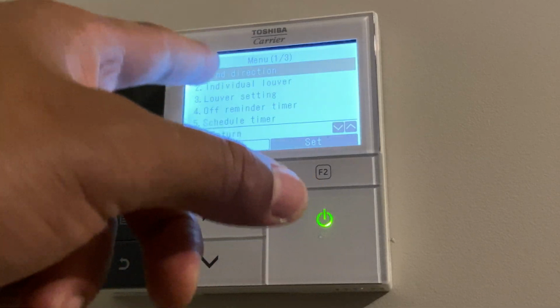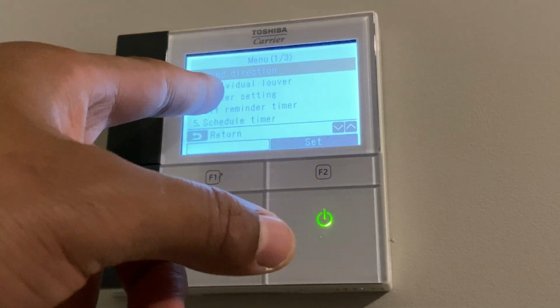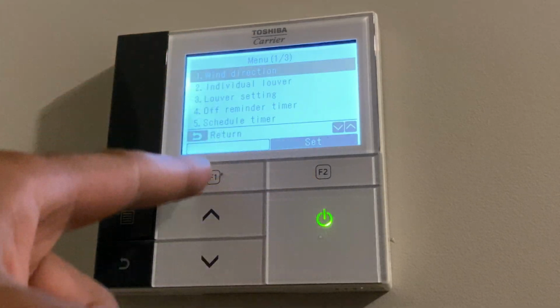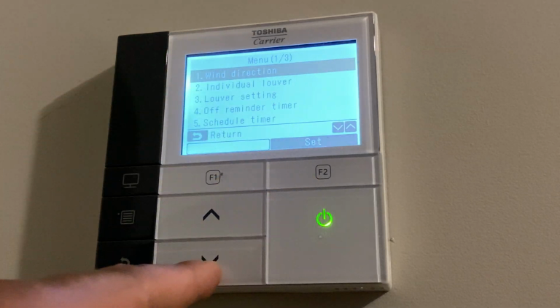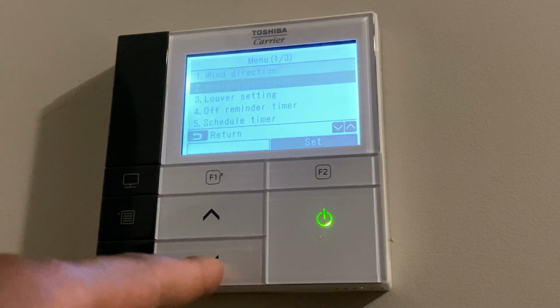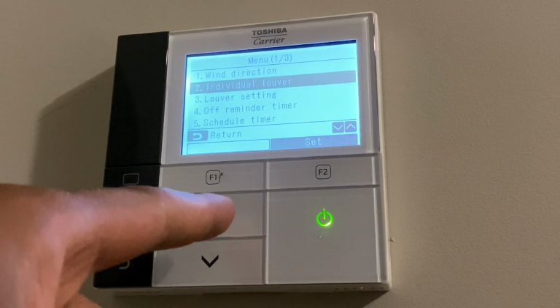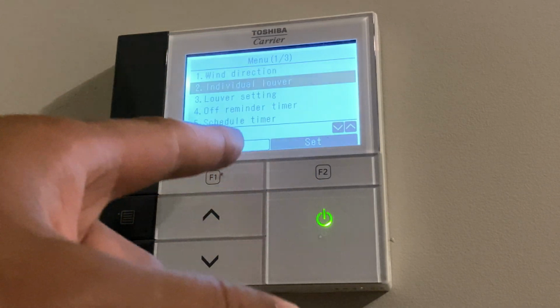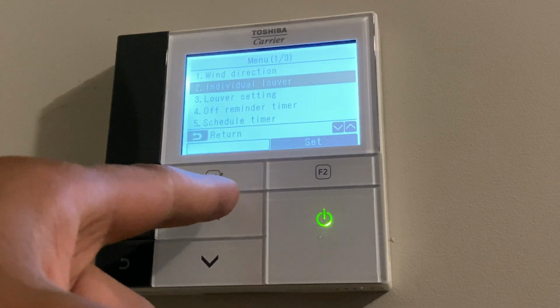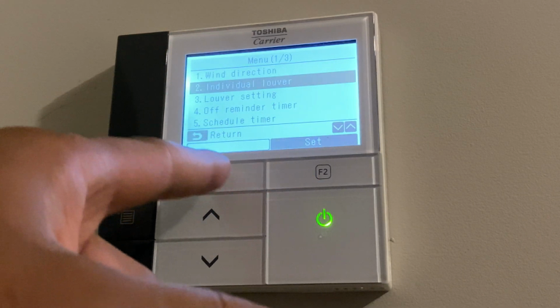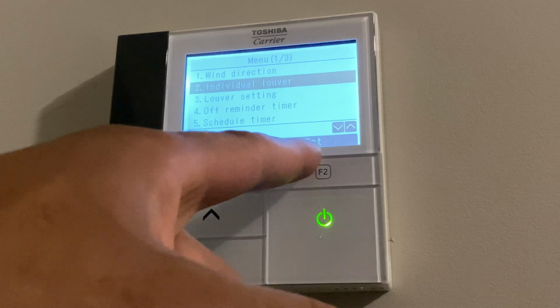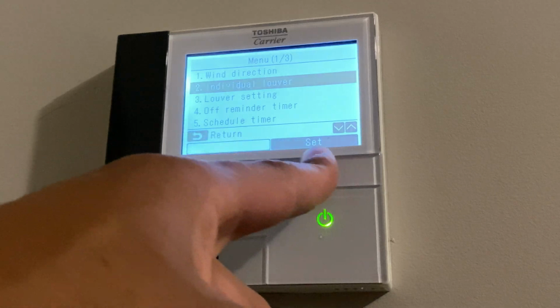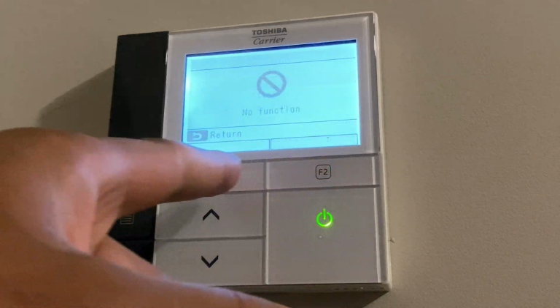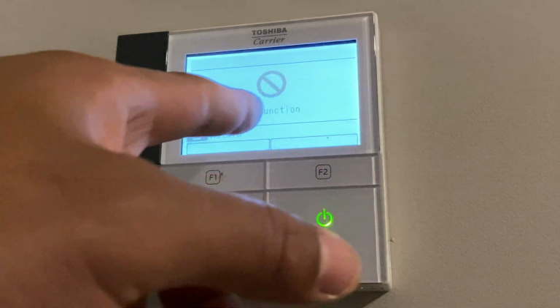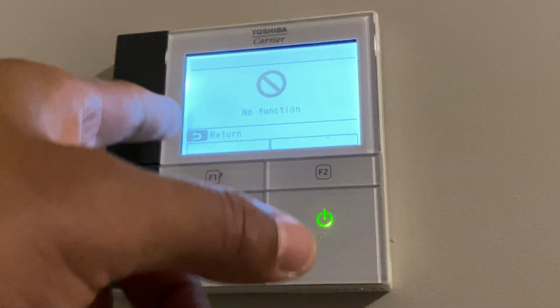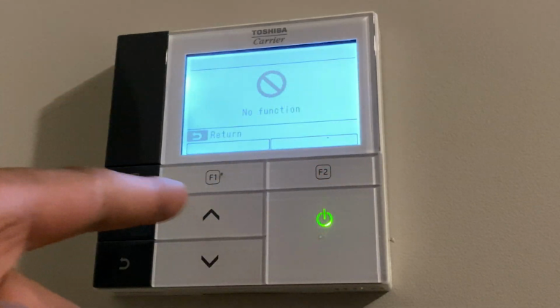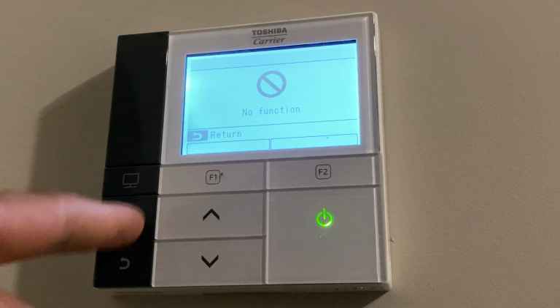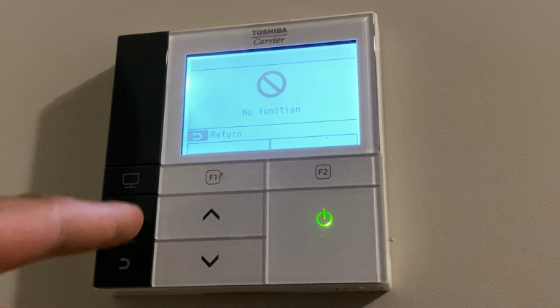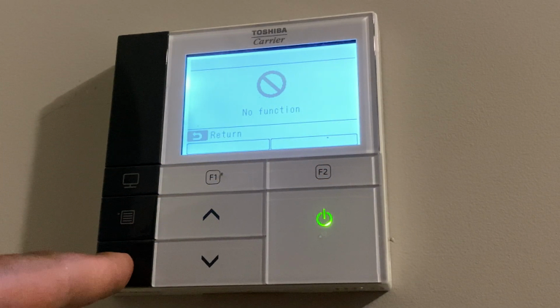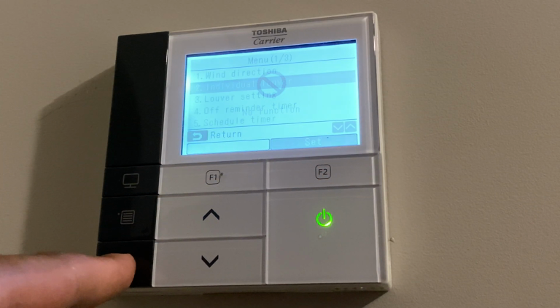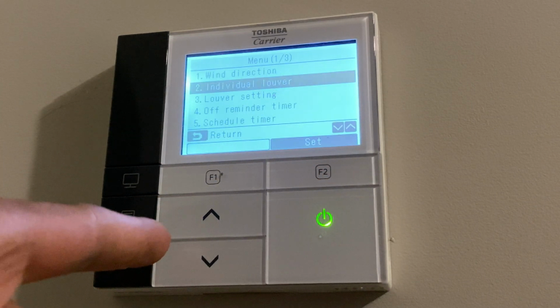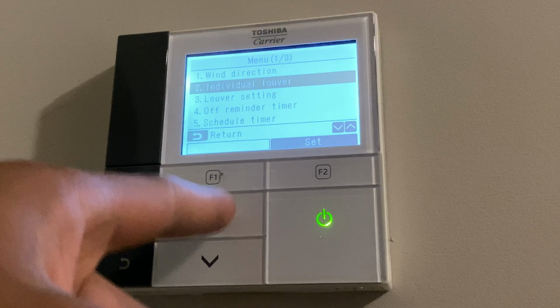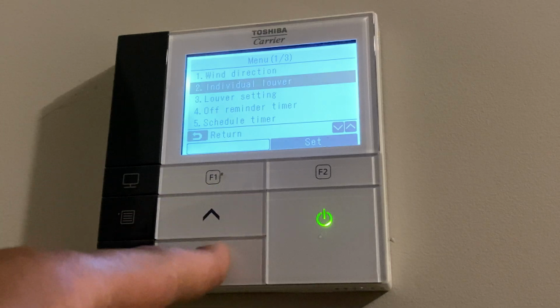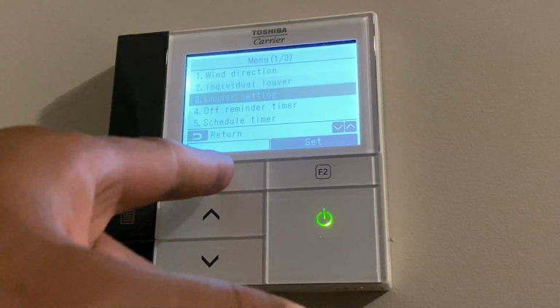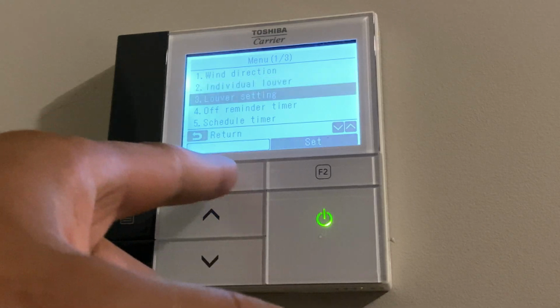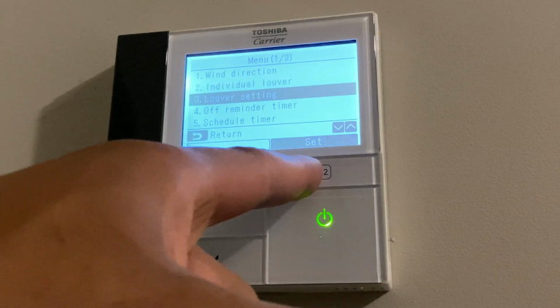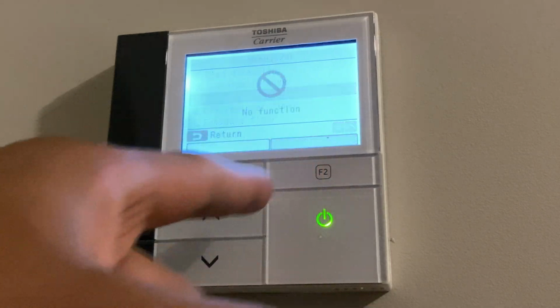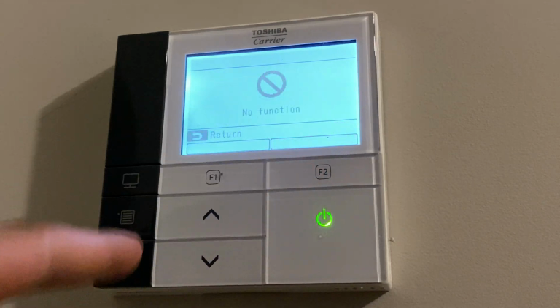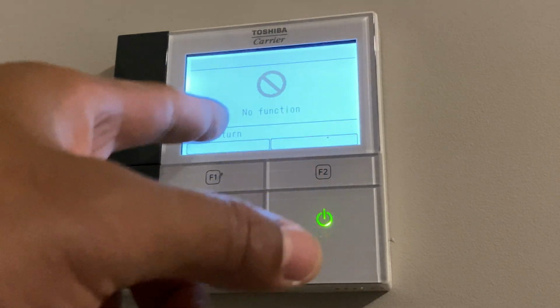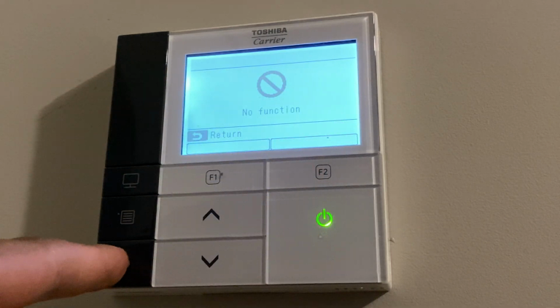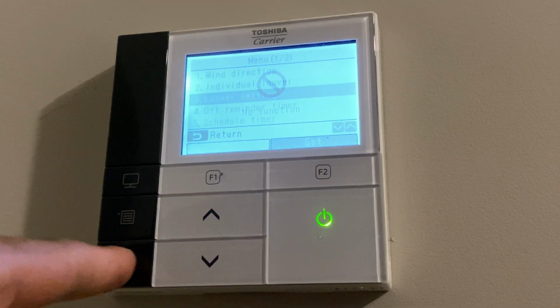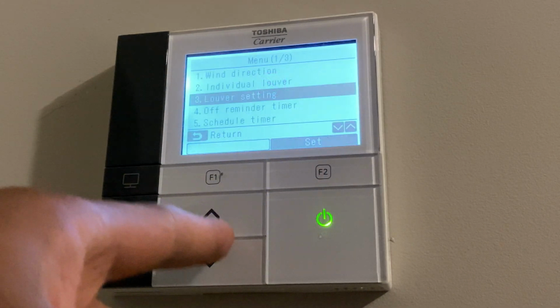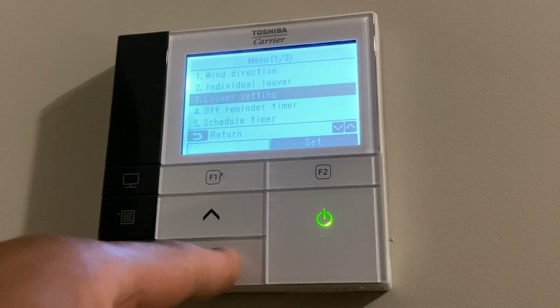Next I'm going to go to individual louver — that's not a function on this particular unit, so I'll get out of that. Louver setting also has no function on this particular unit.